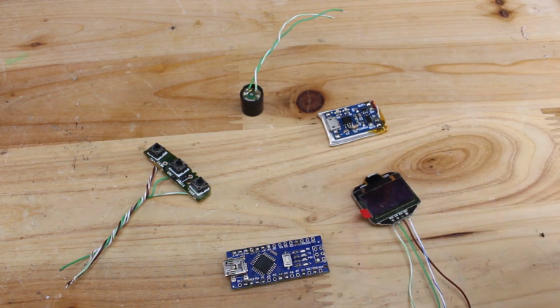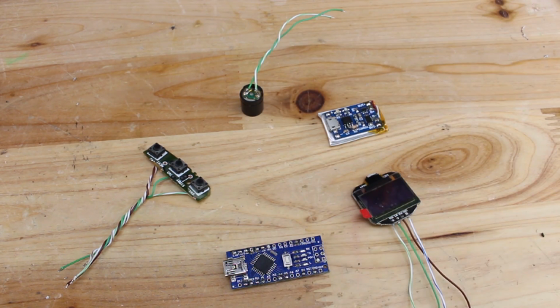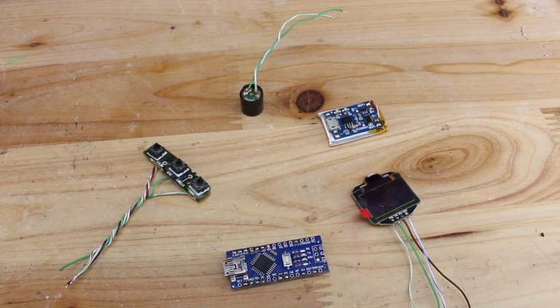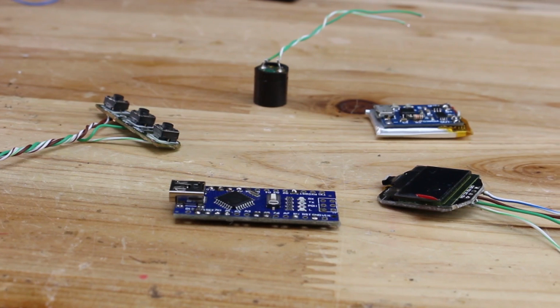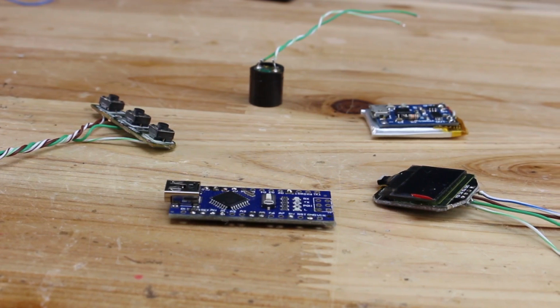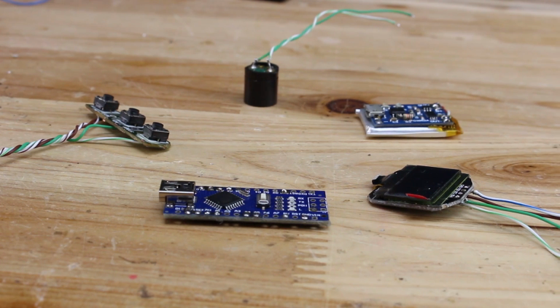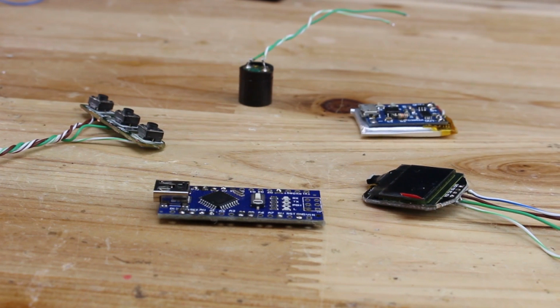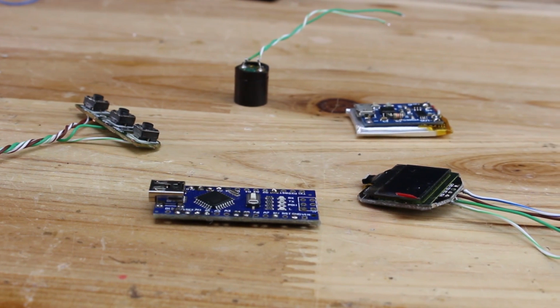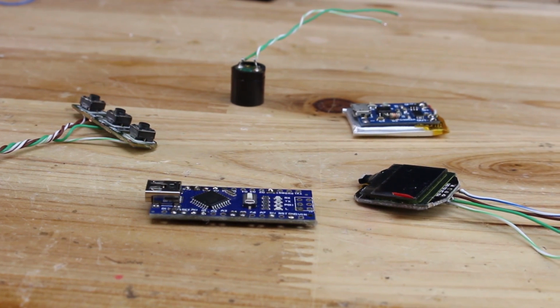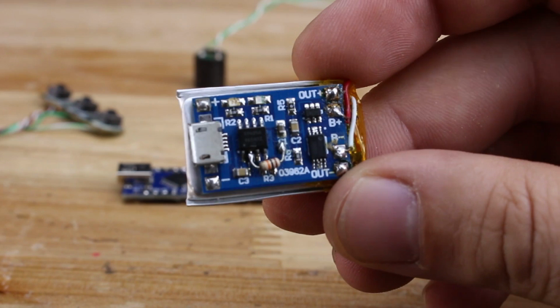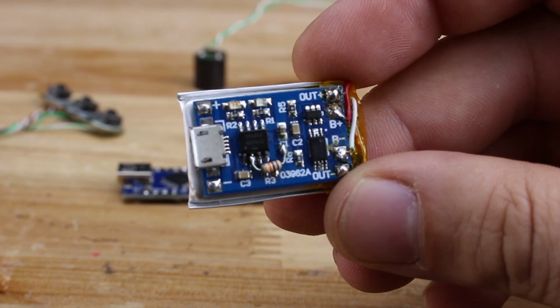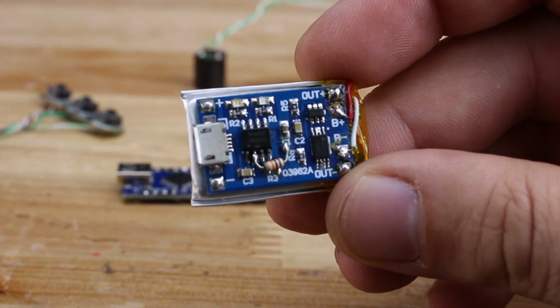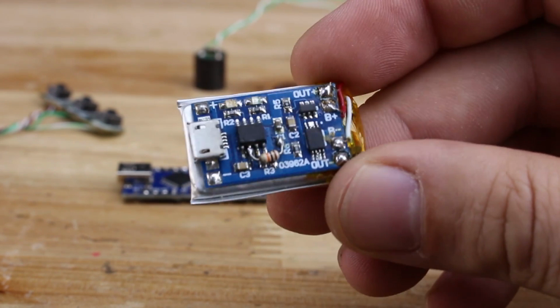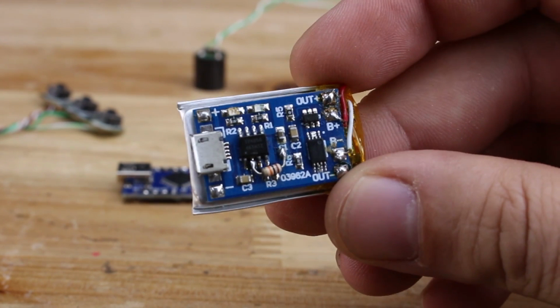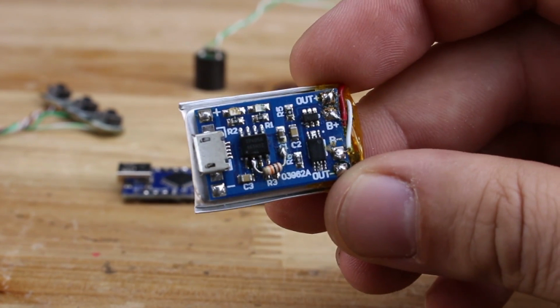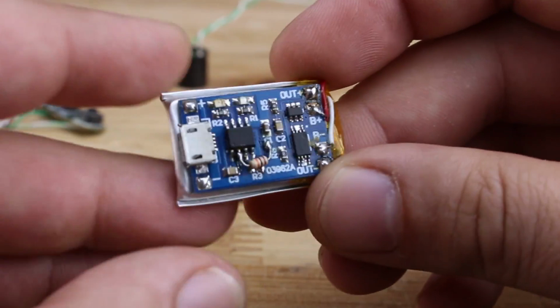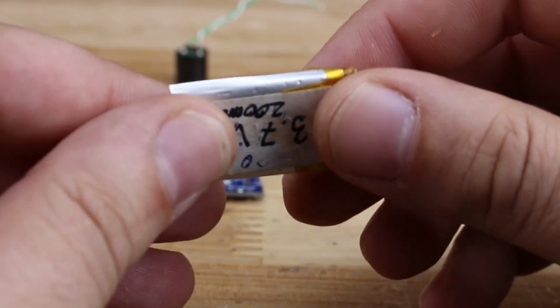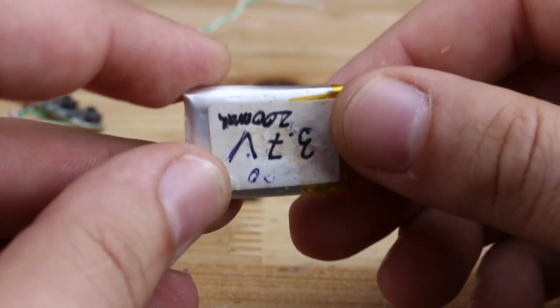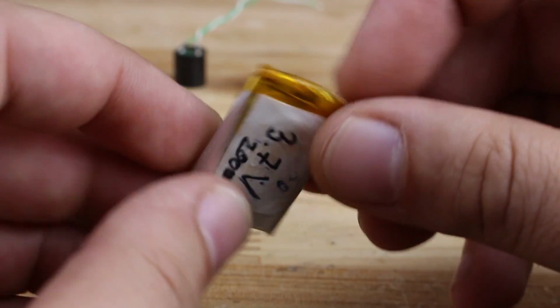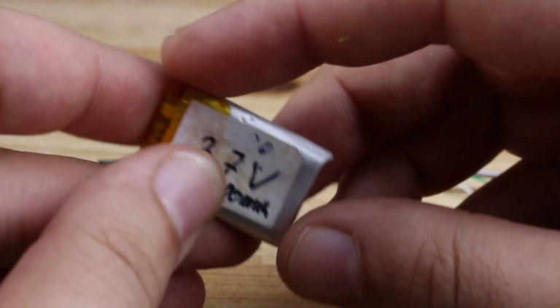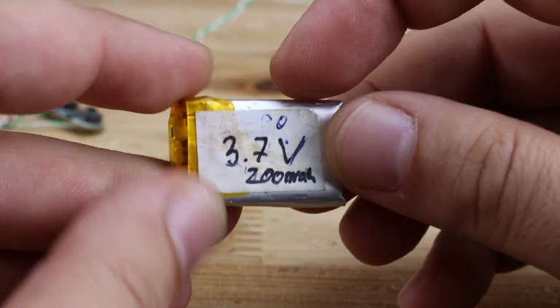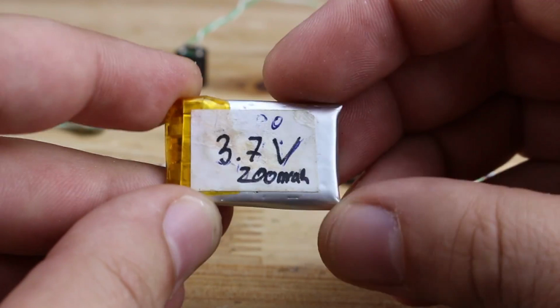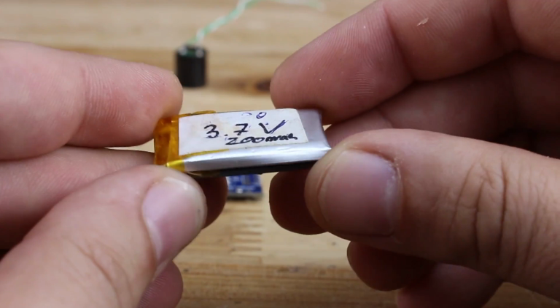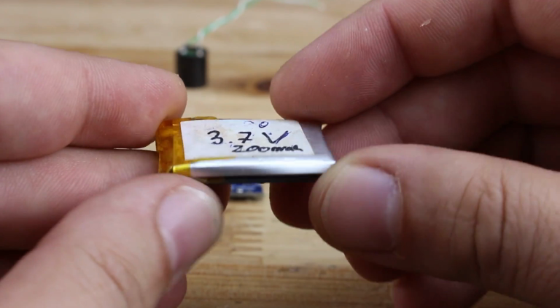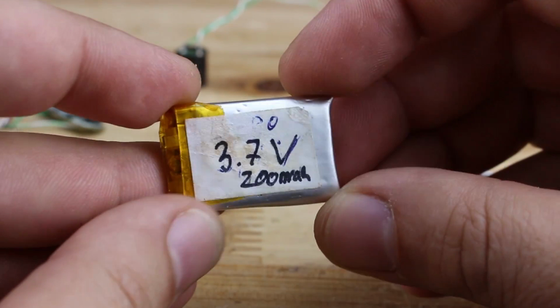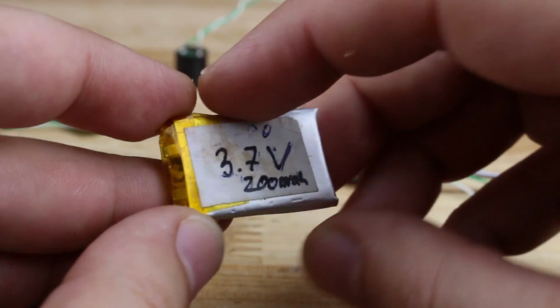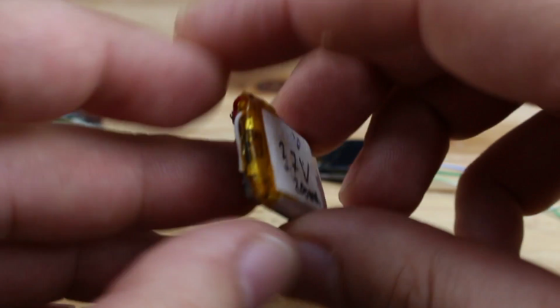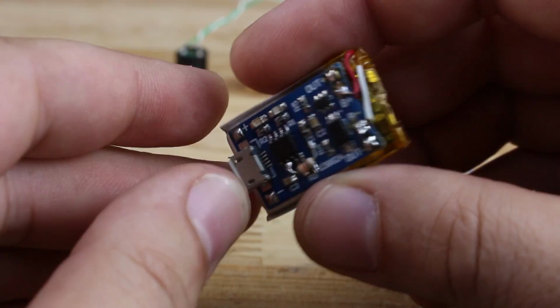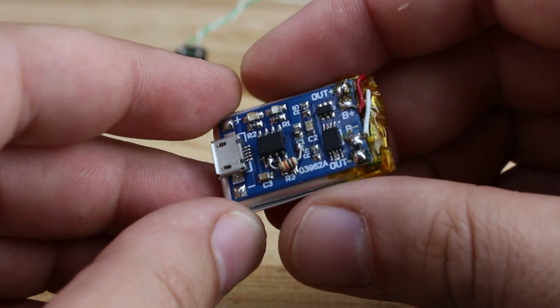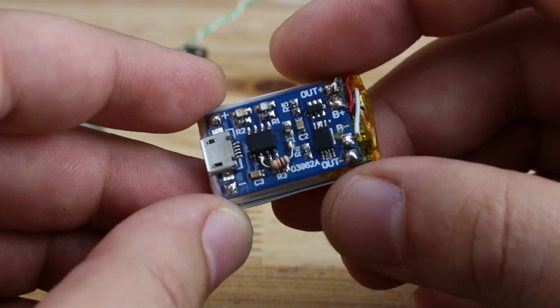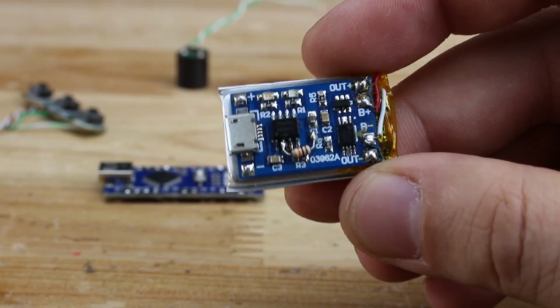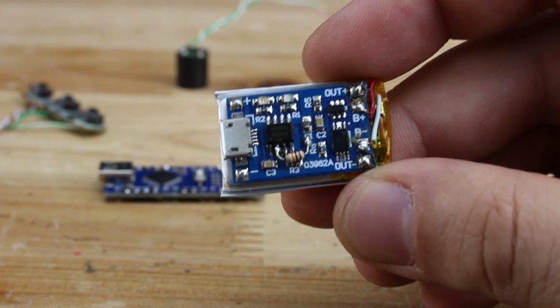For making this gadget you will need these parts. A LiPo battery charger module with a micro USB connector and a small LiPo battery attached to the module. Remember to replace the resistor for lower charging current if you don't want to damage the battery.